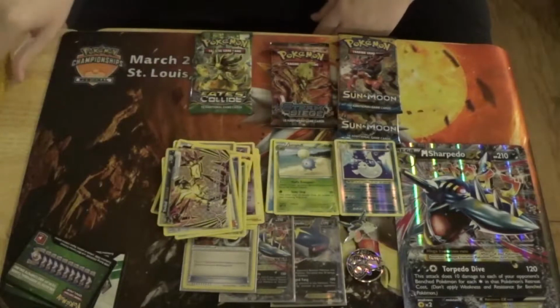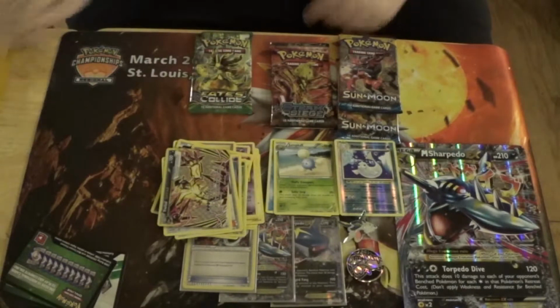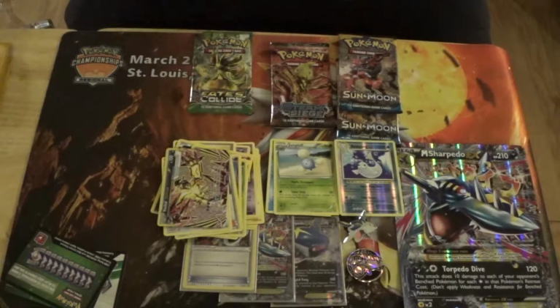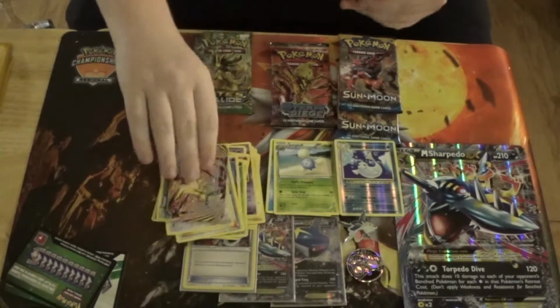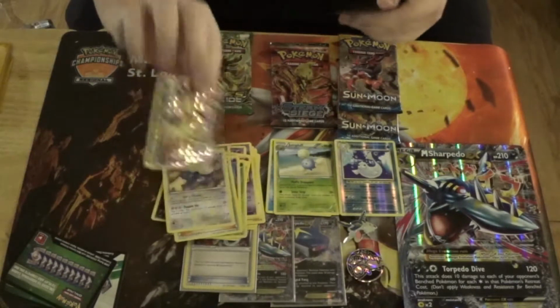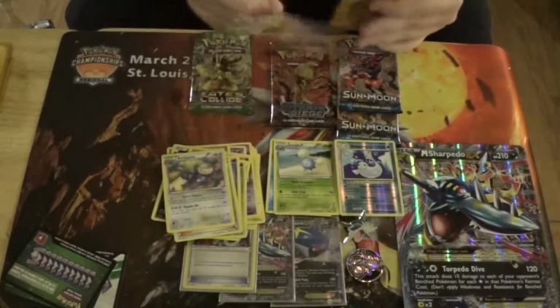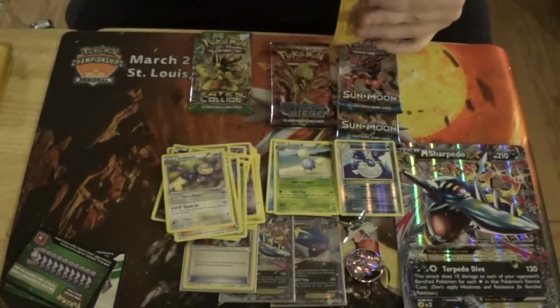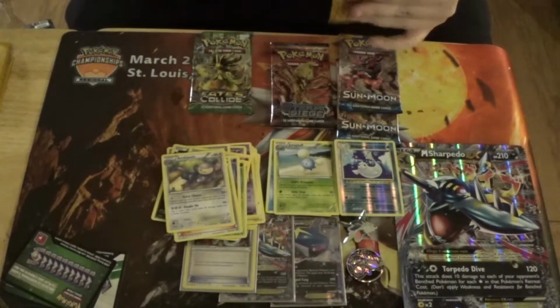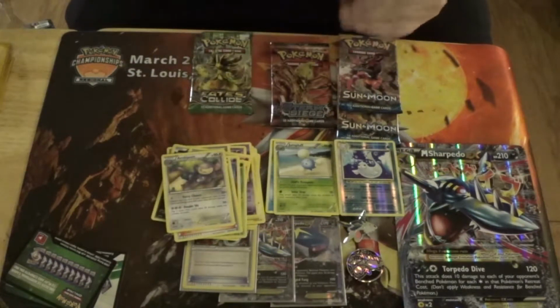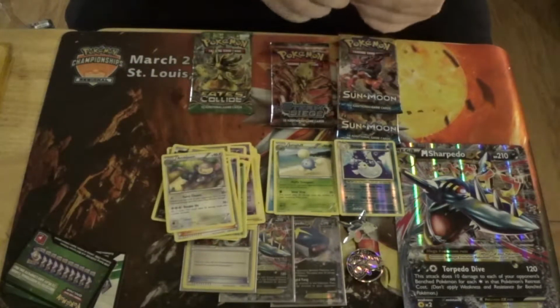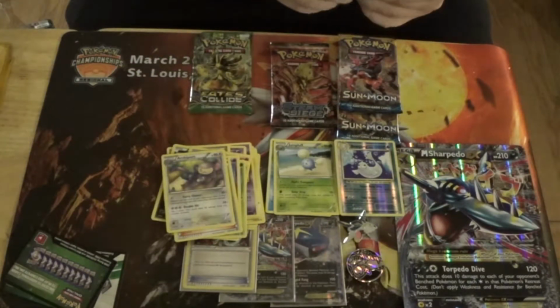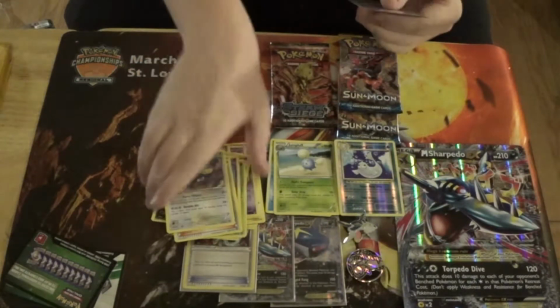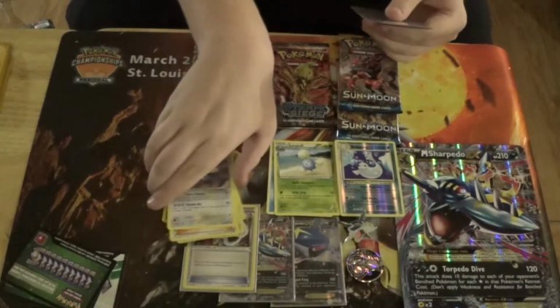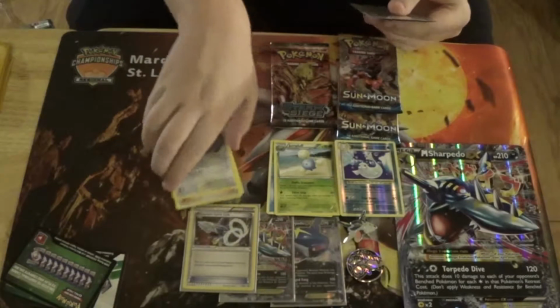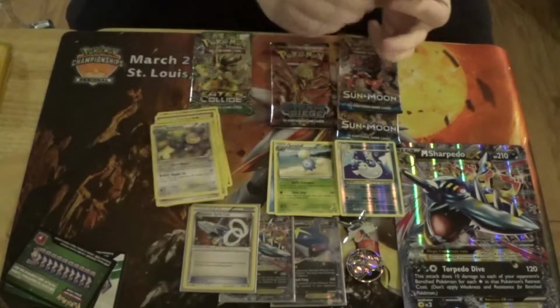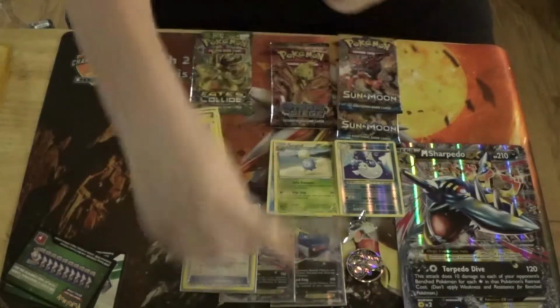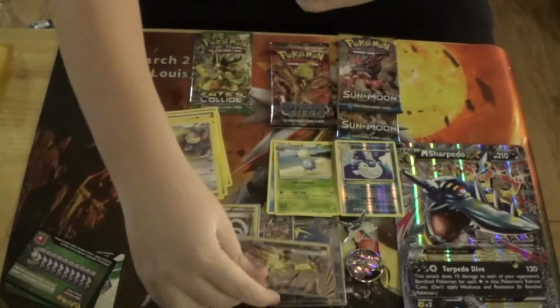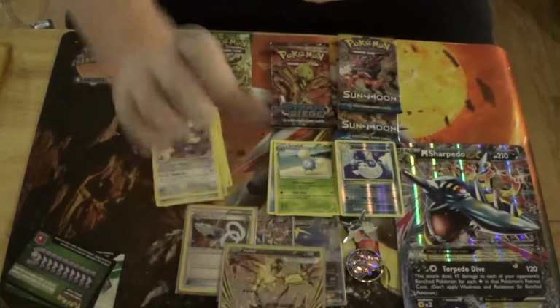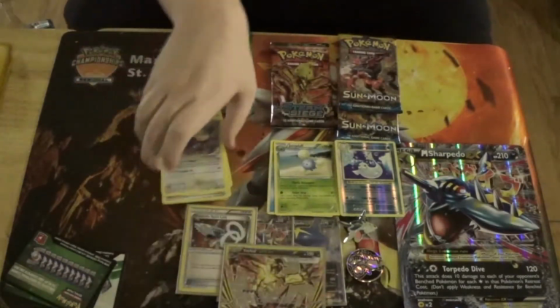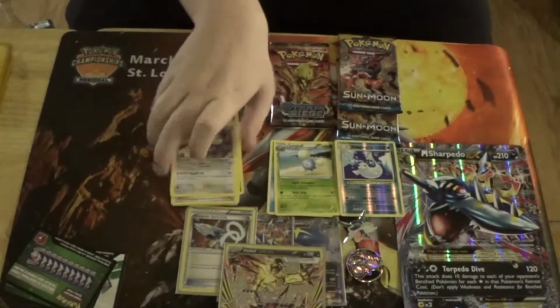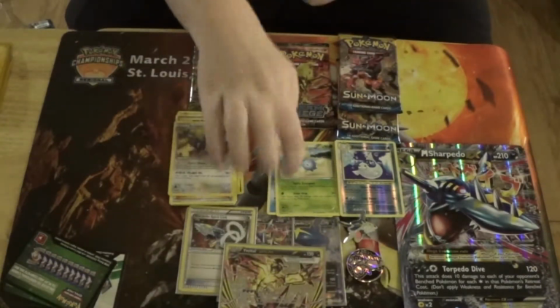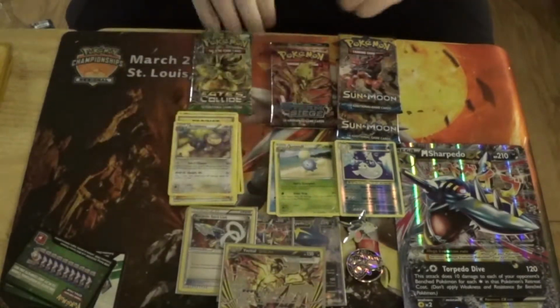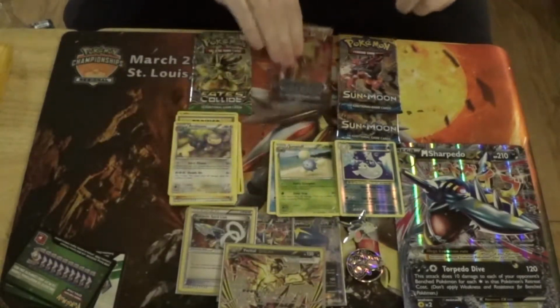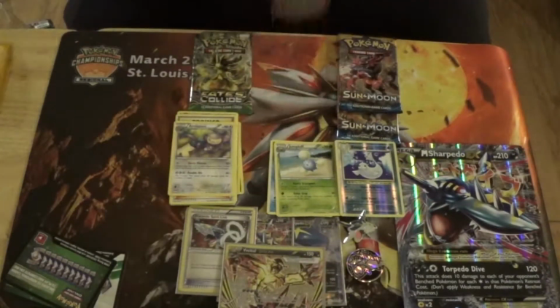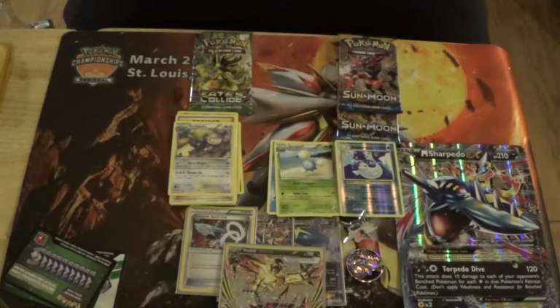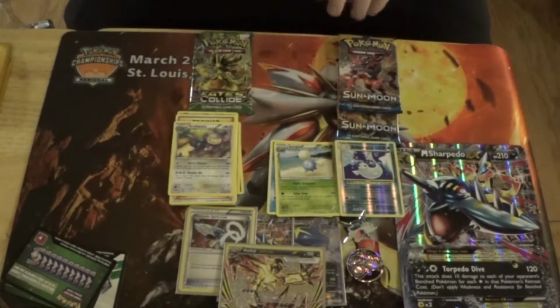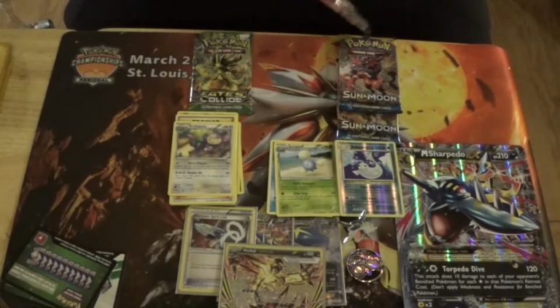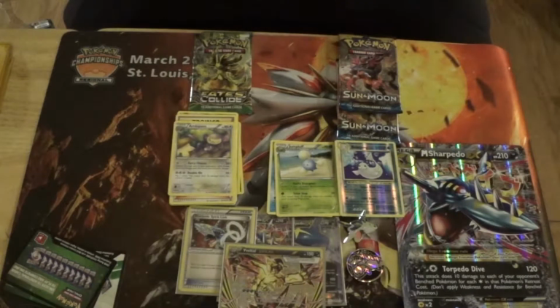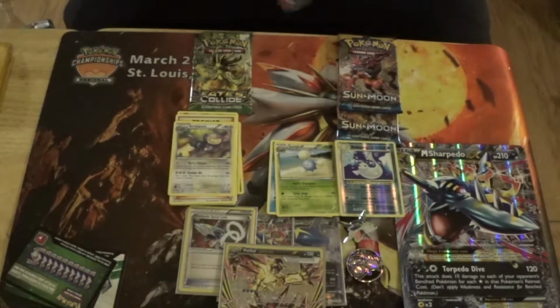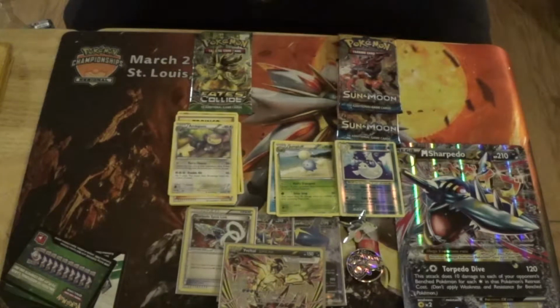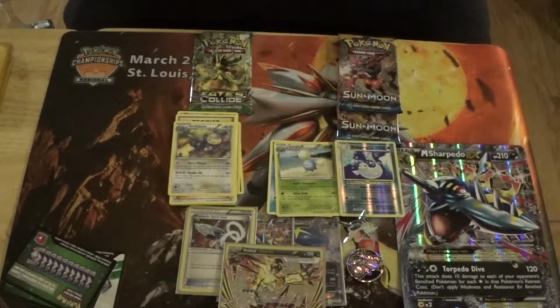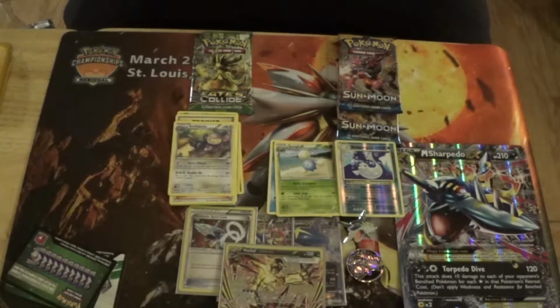We have a Reverse Foil Evatol Break, so we're going to sleeve that up. And a Rare Jumpluff — I'll count that as a holographic.